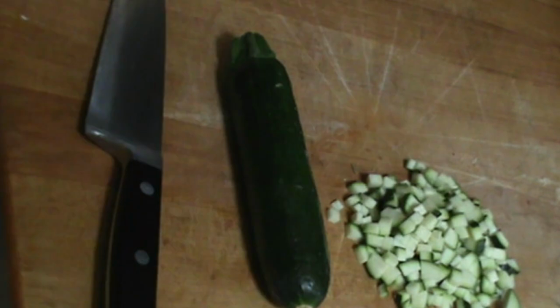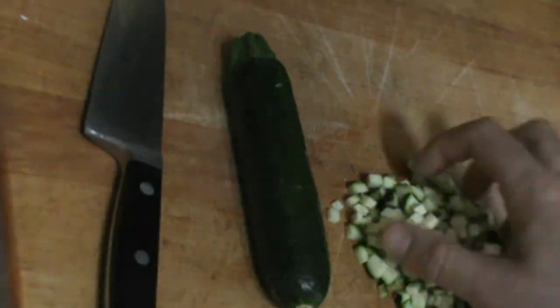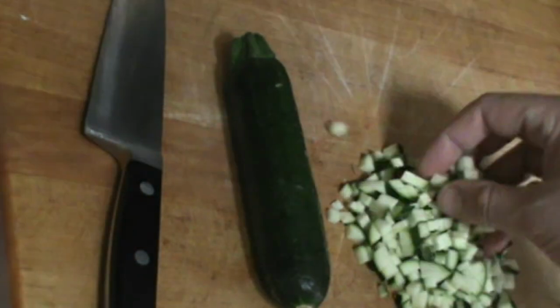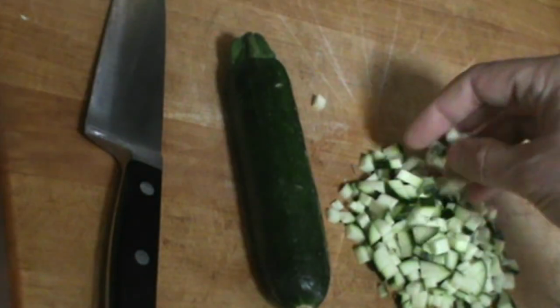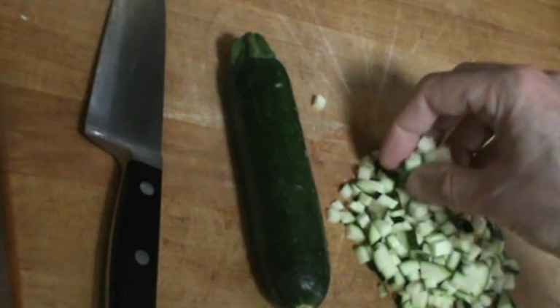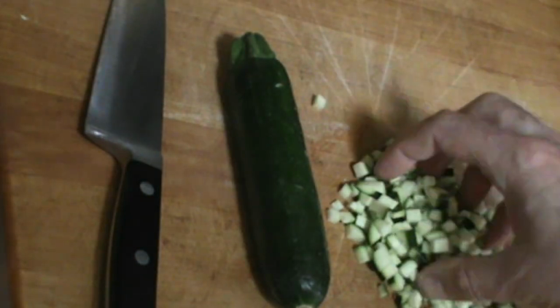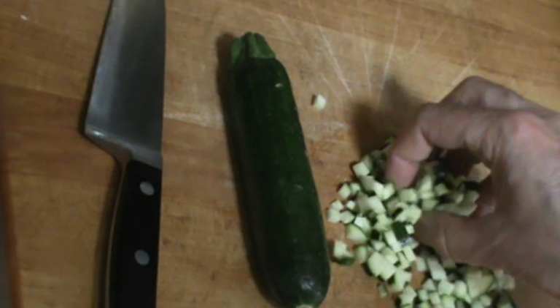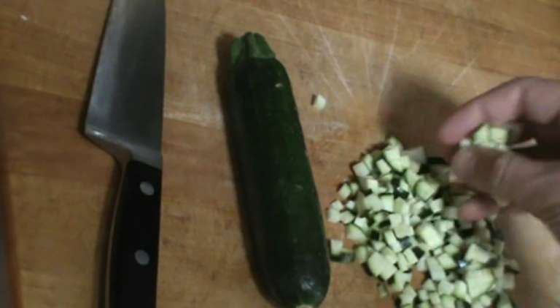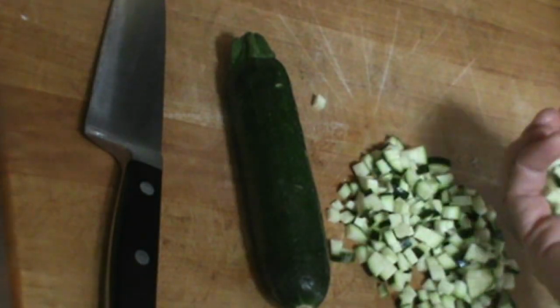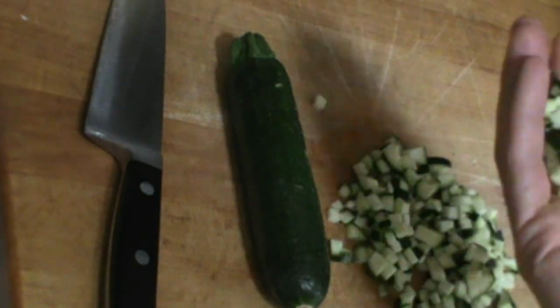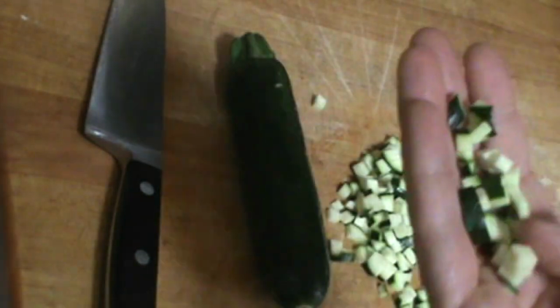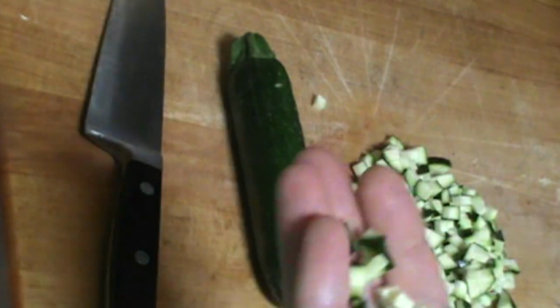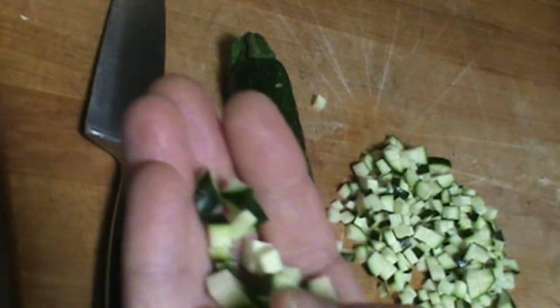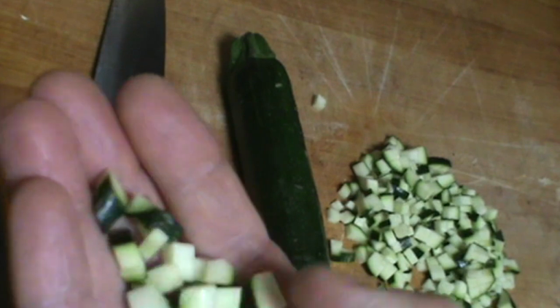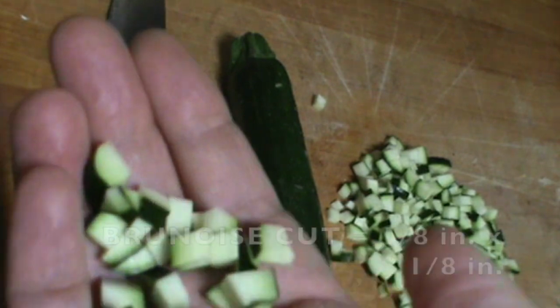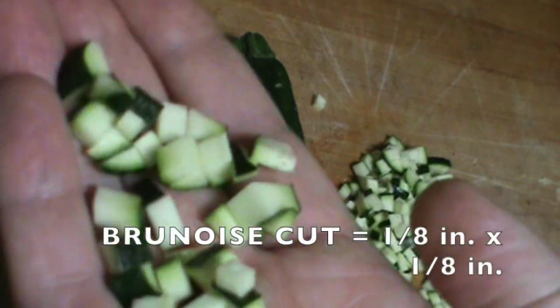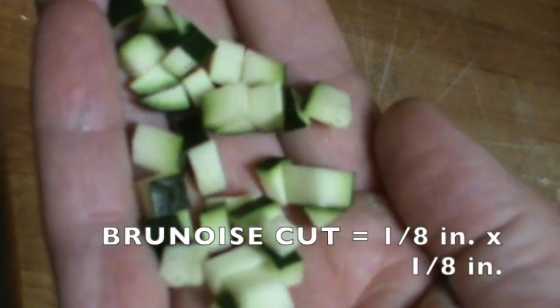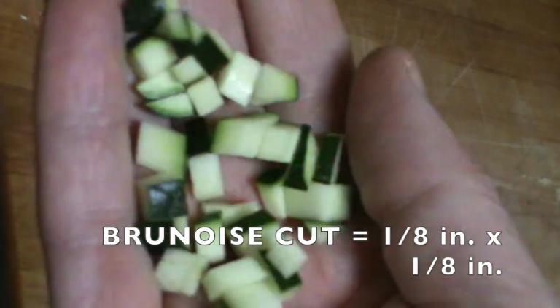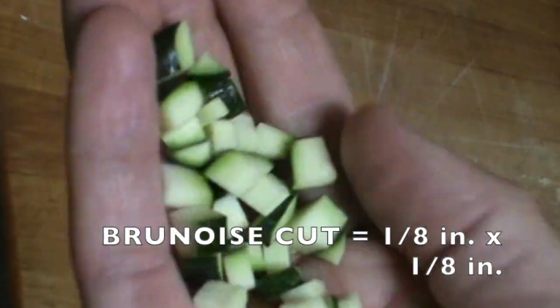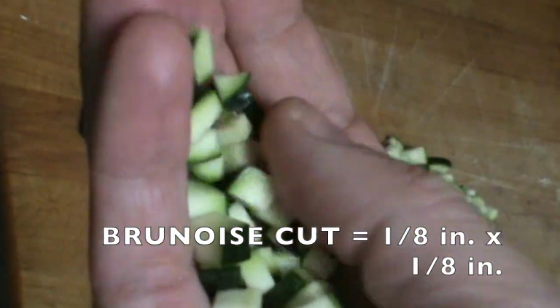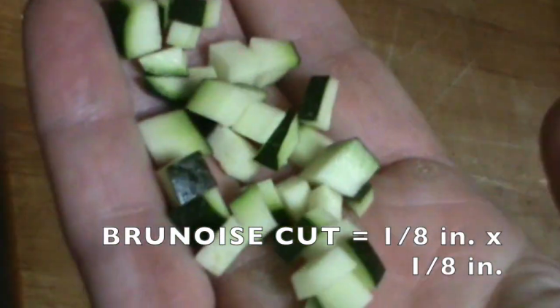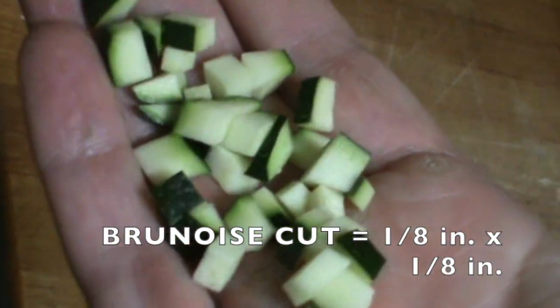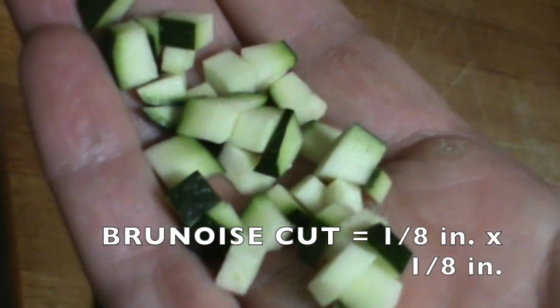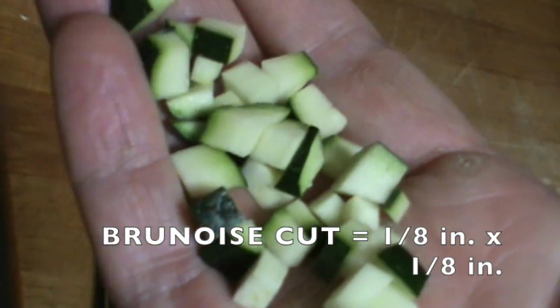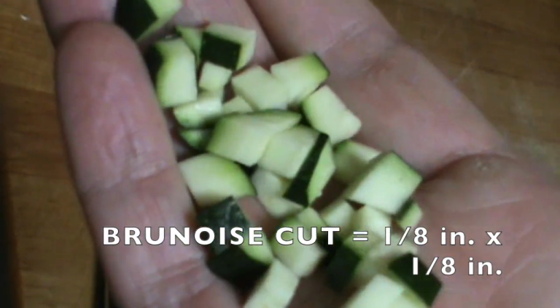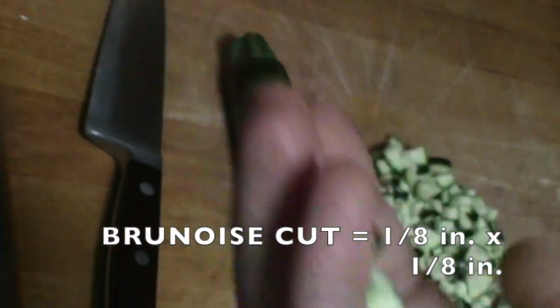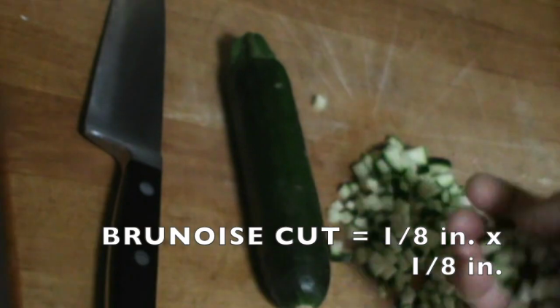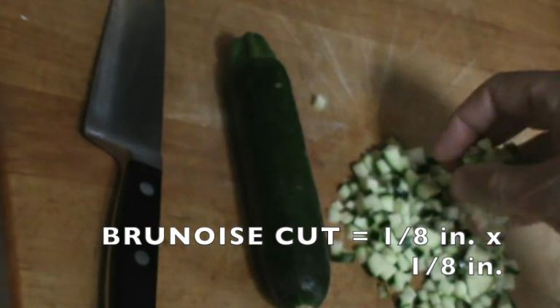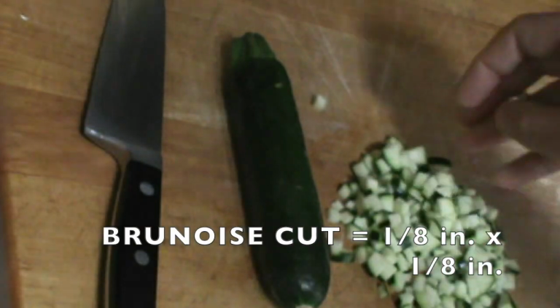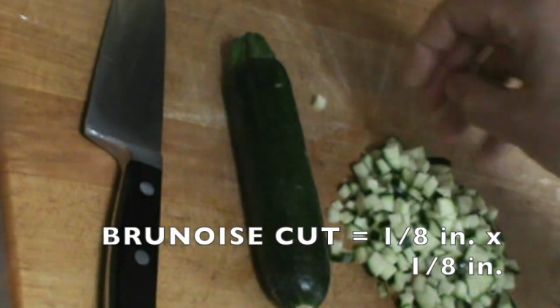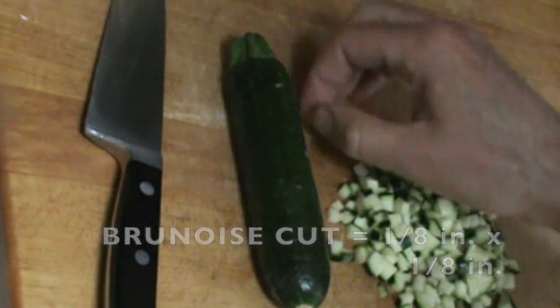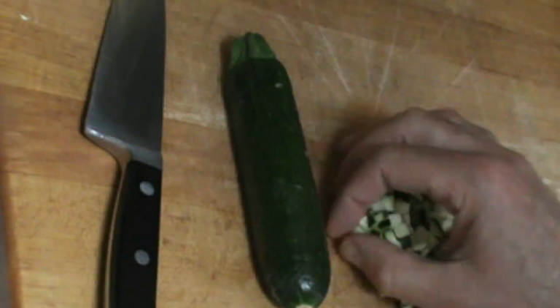This is a brunoise of zucchini, which is a small square dice. It's a pretty good brunoise — one-eighth by one-eighth inch — but it's not perfect. So I want to show you how to get a better brunoise.